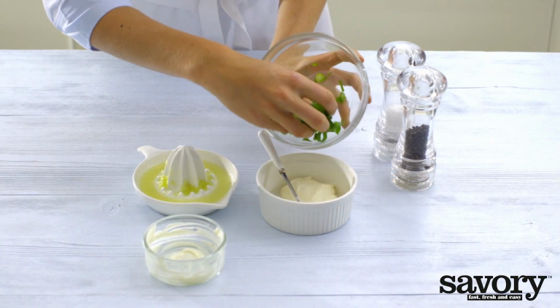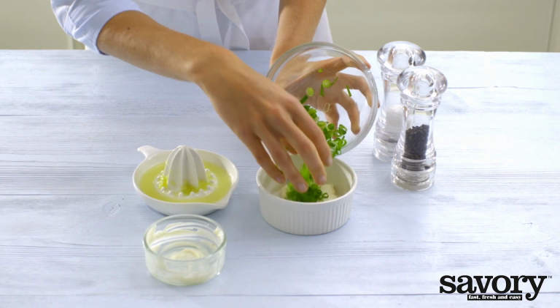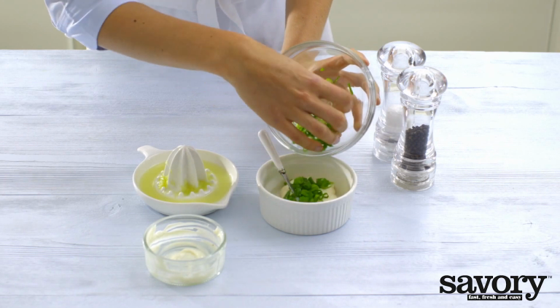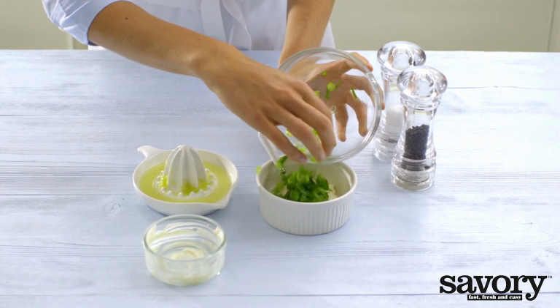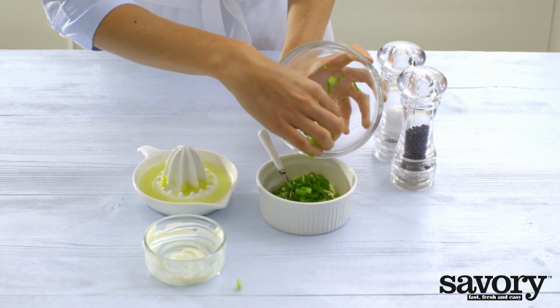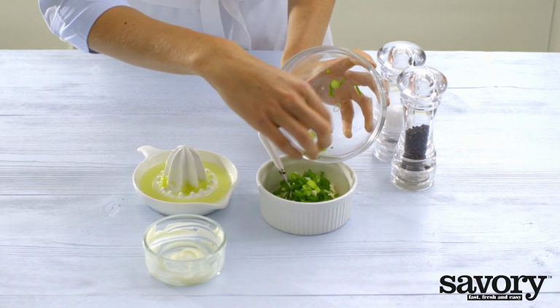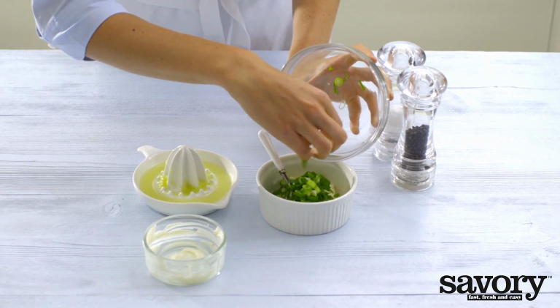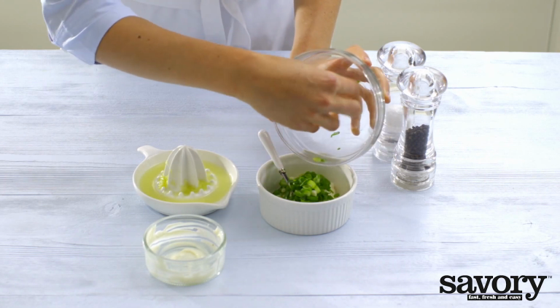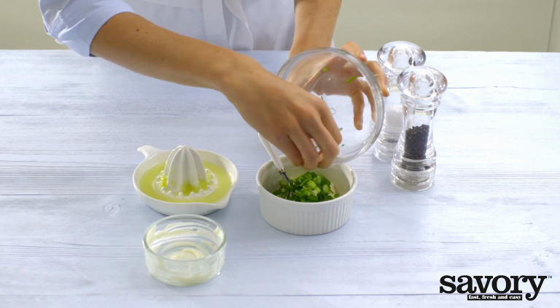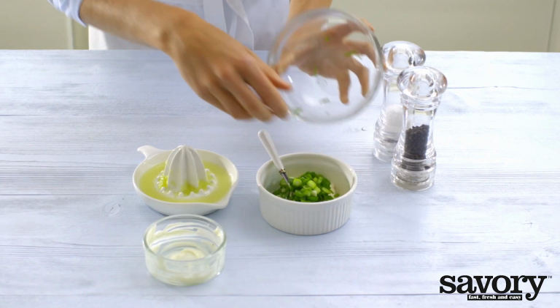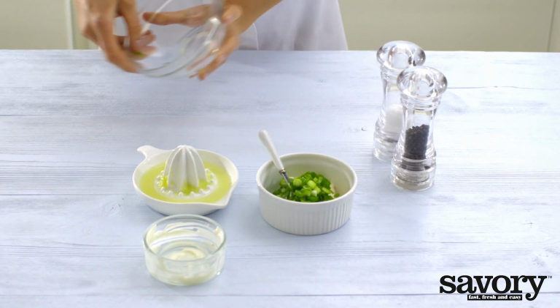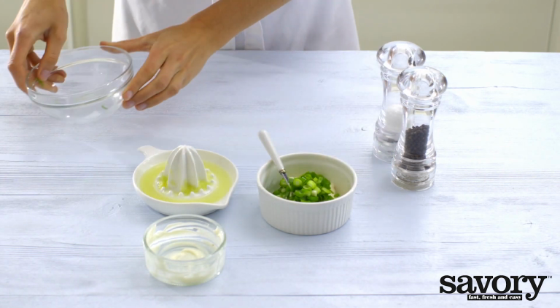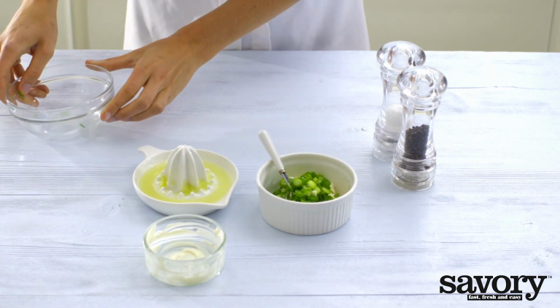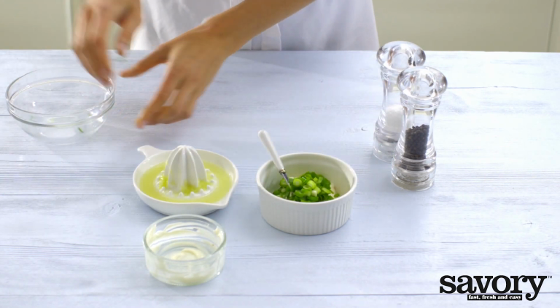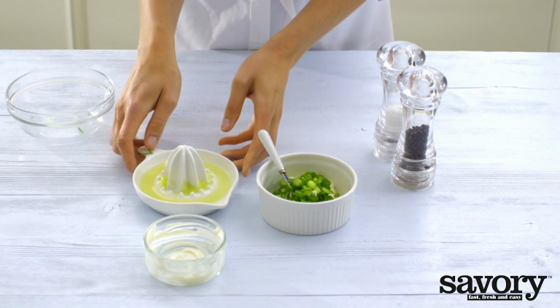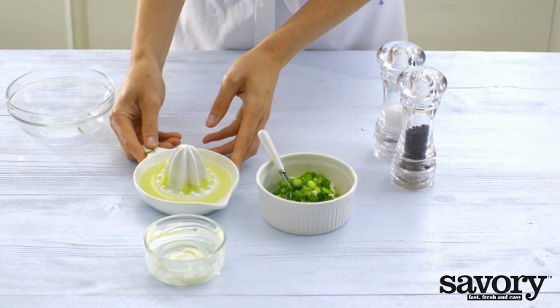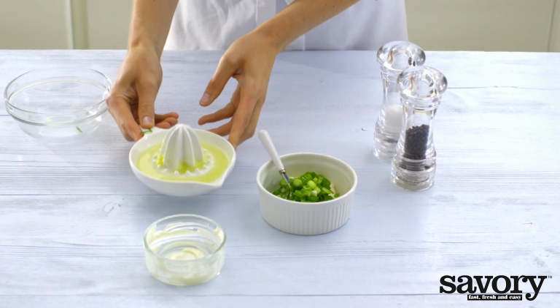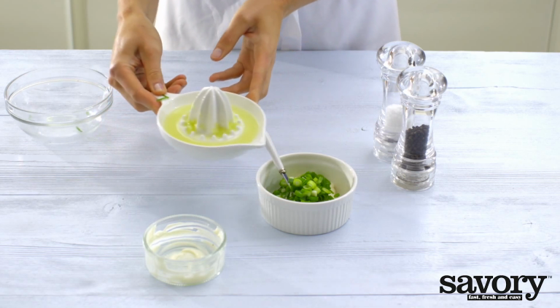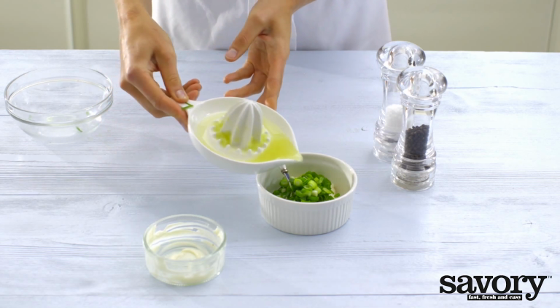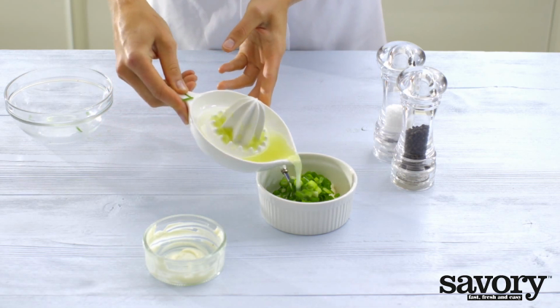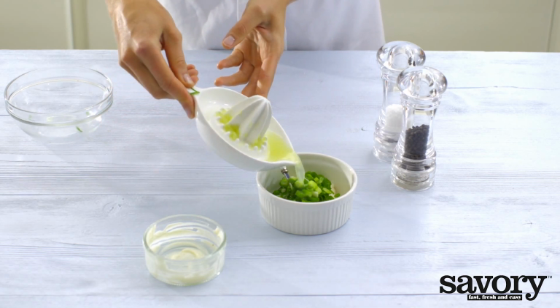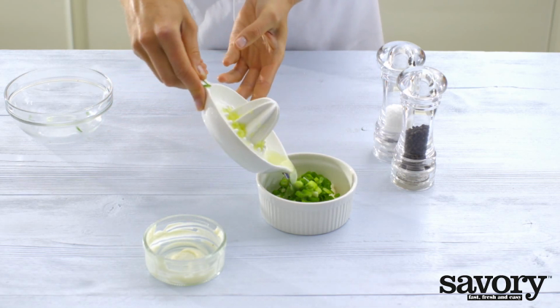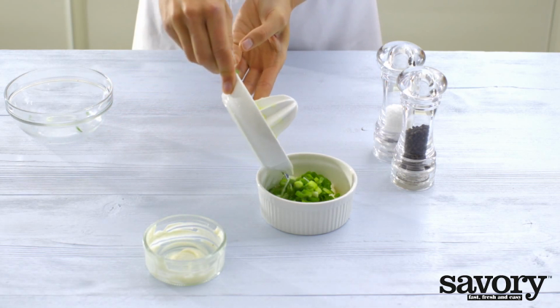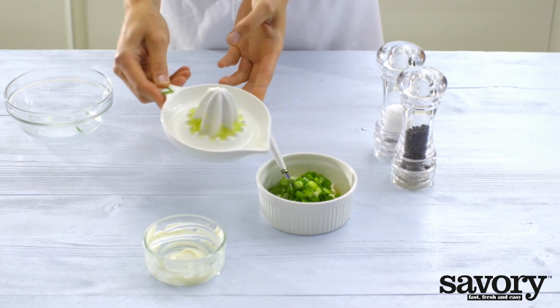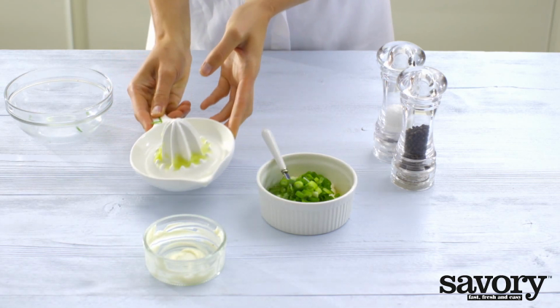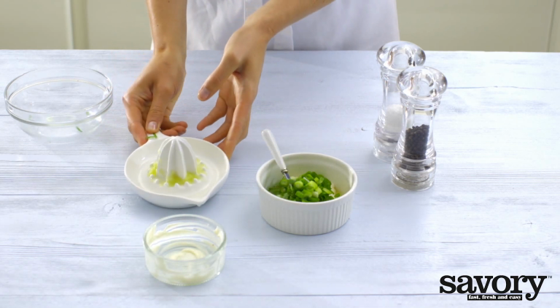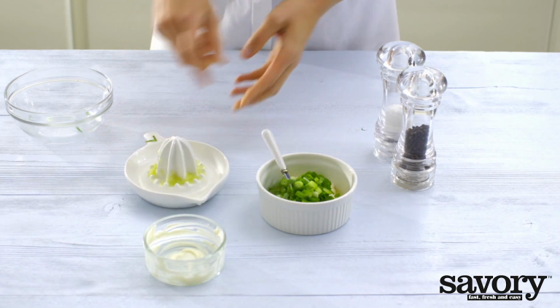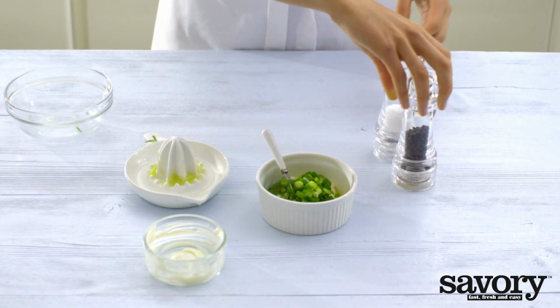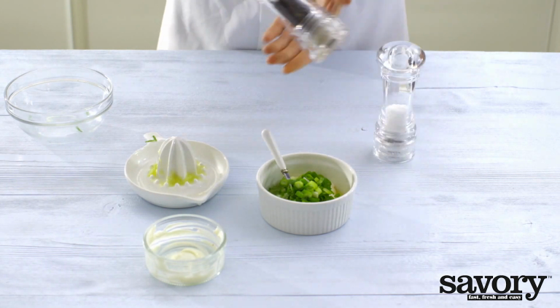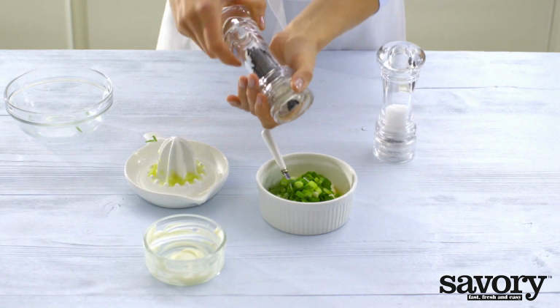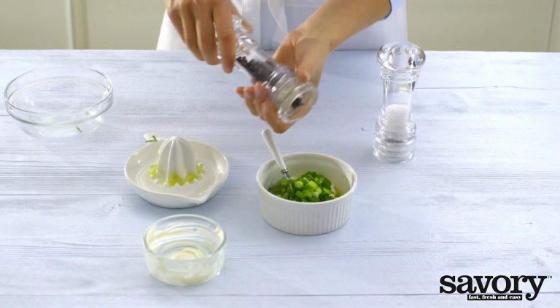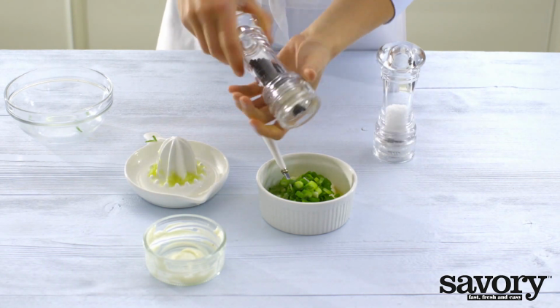Mix the mayonnaise with the remaining green onions. Add lime juice, pepper, and salt to taste.